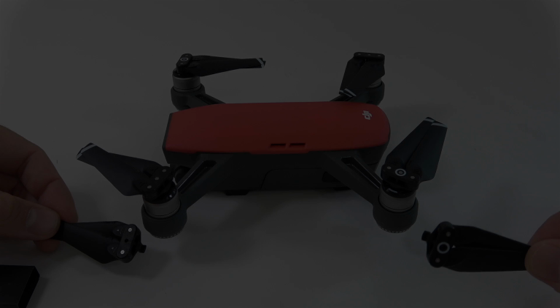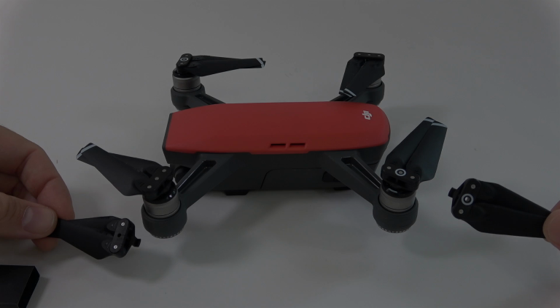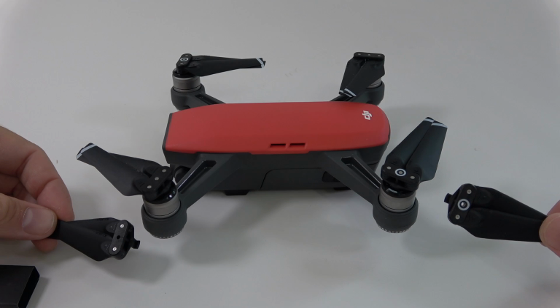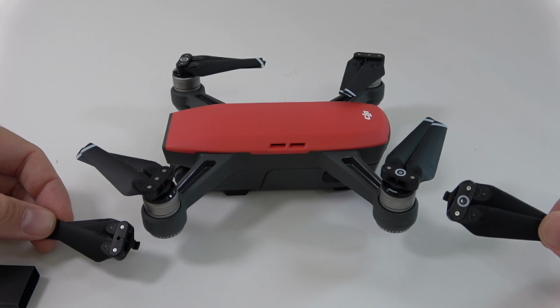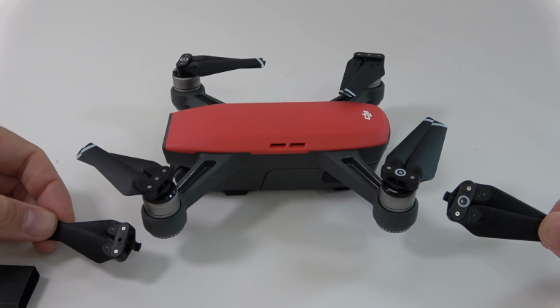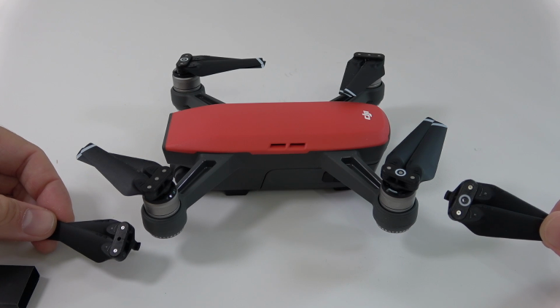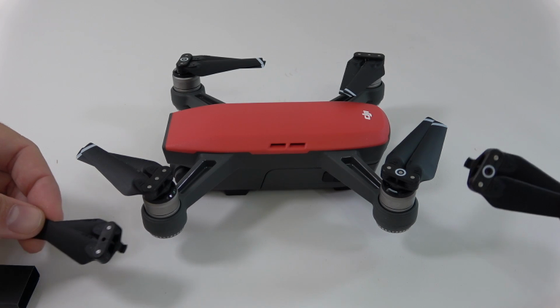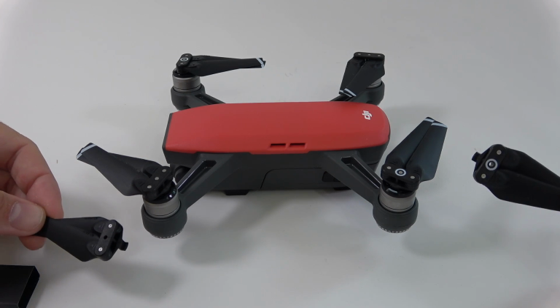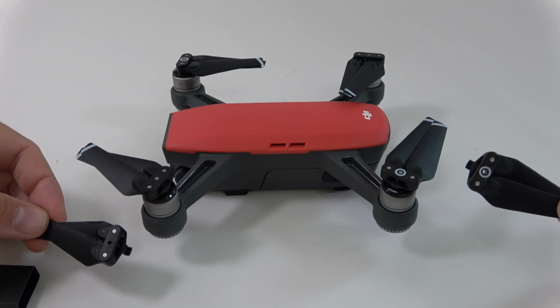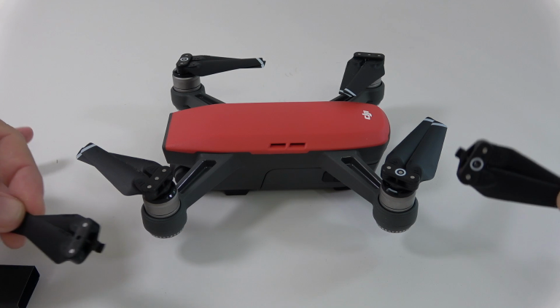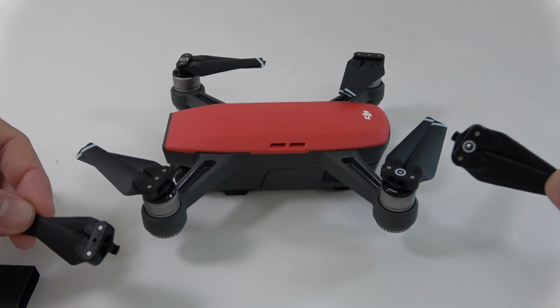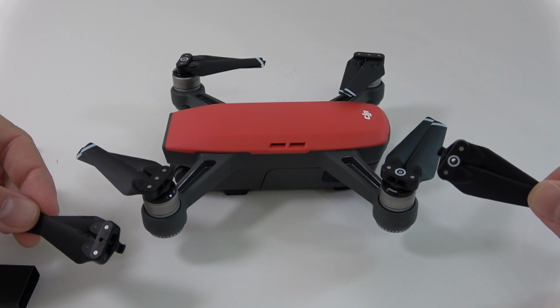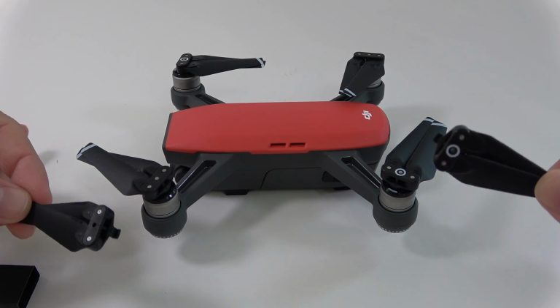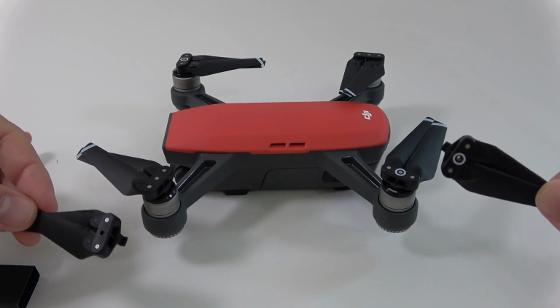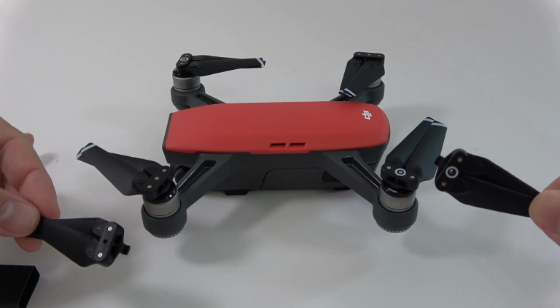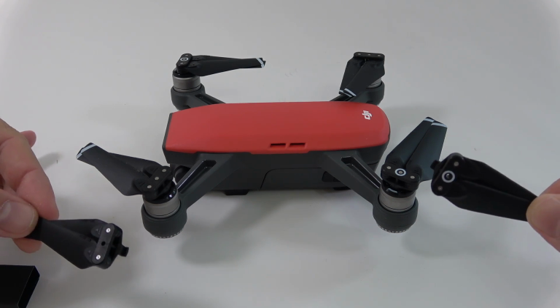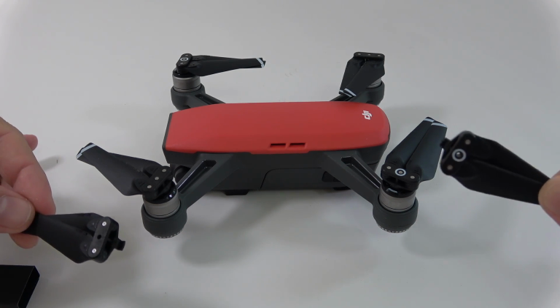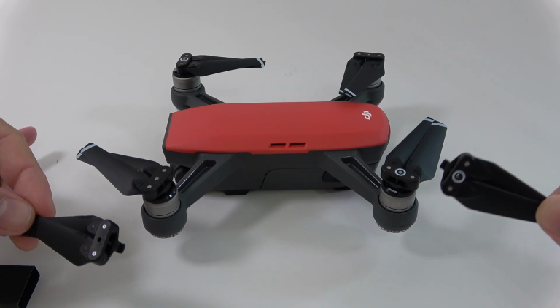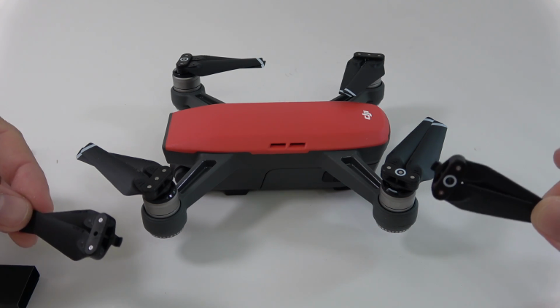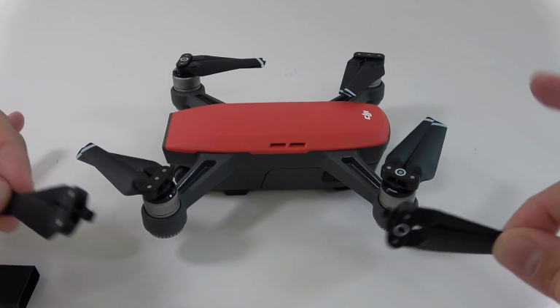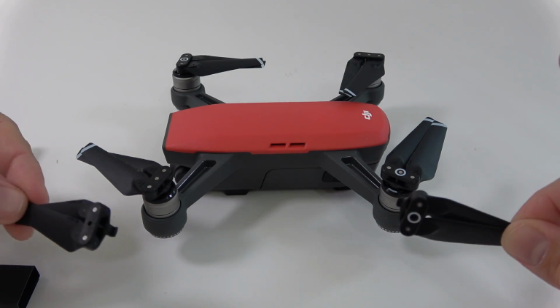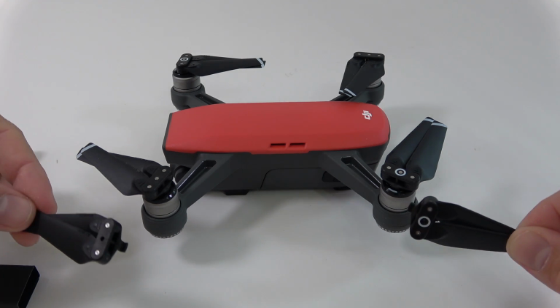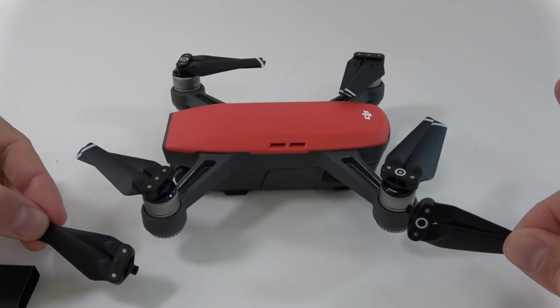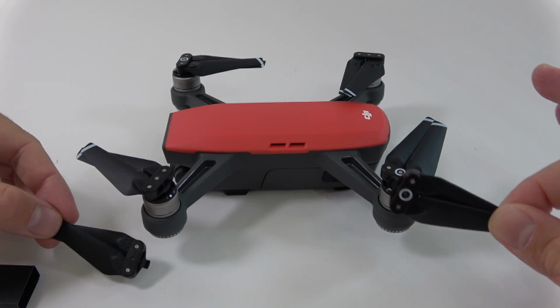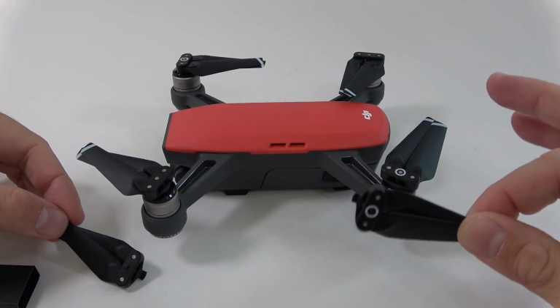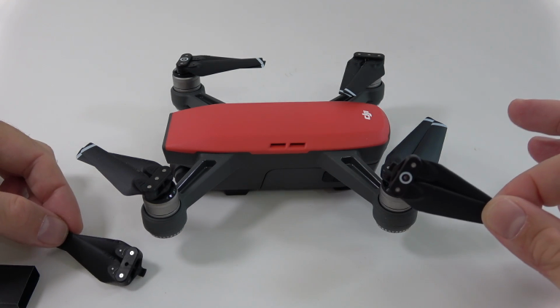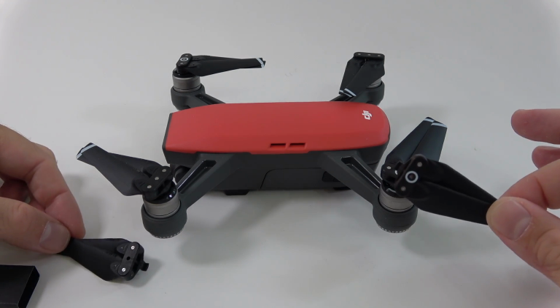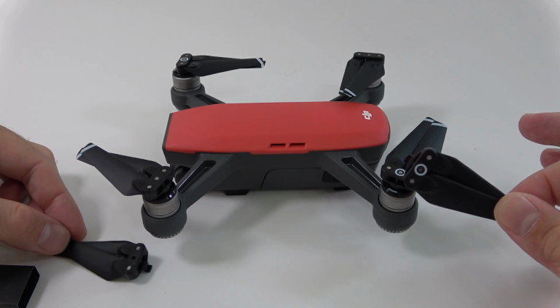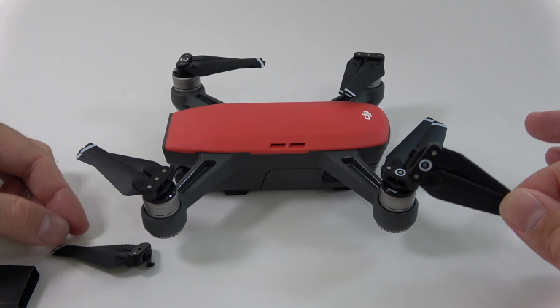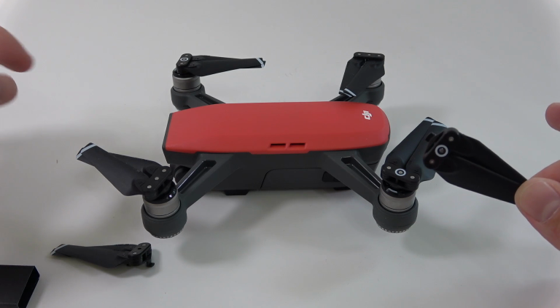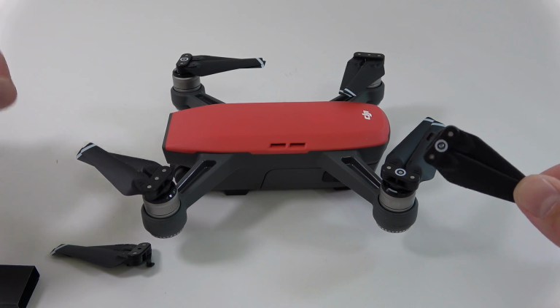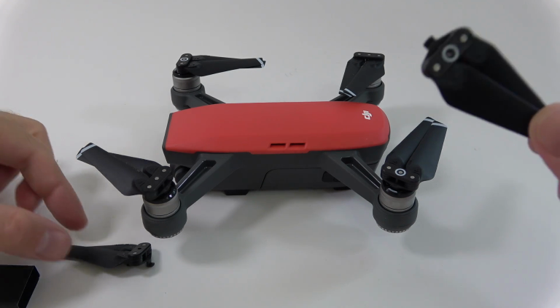What's happening everyone, my name is Alex and welcome back. Today I want to show you how to replace the propellers on the DJI Spark. This is very simple to do and it only takes about 30 seconds.